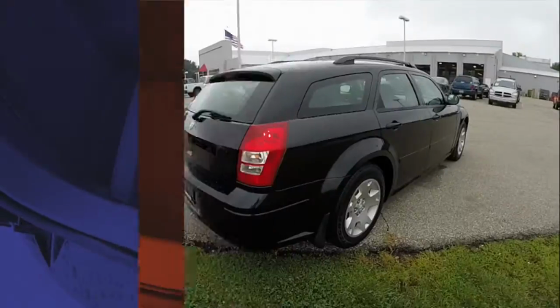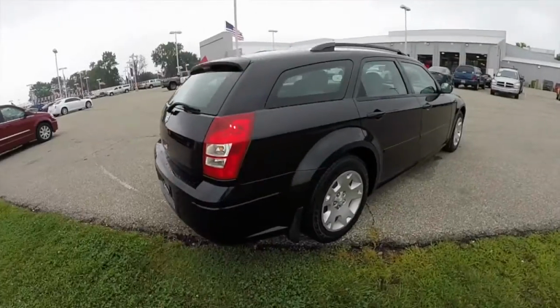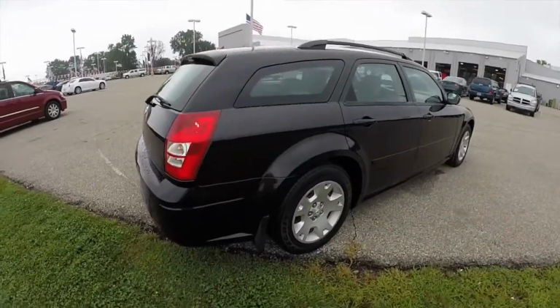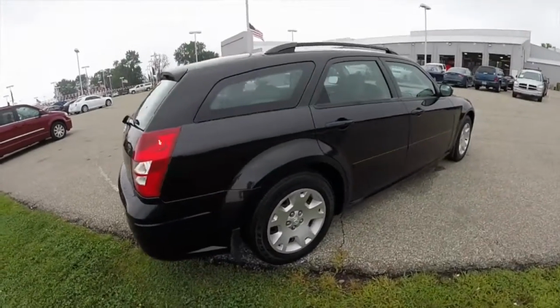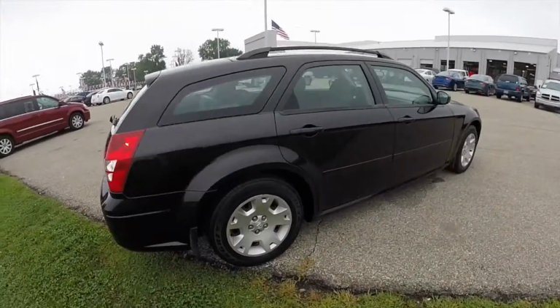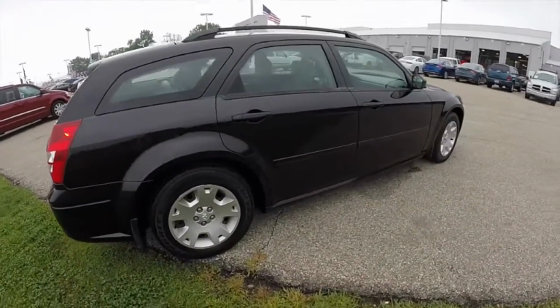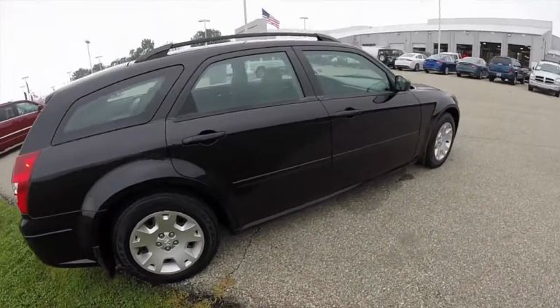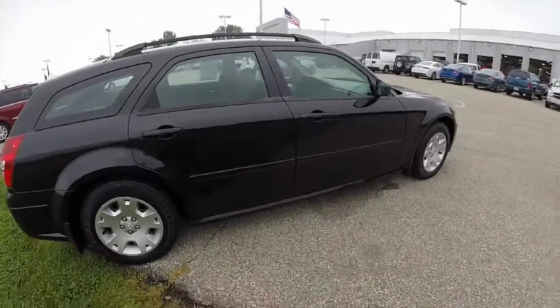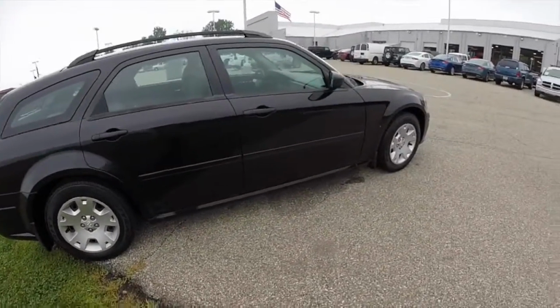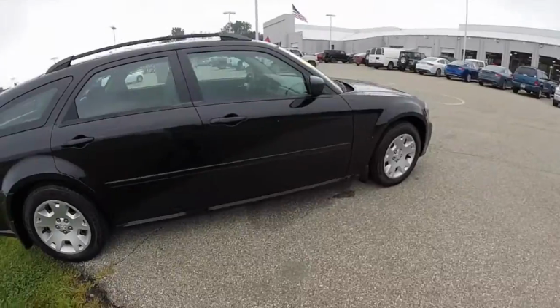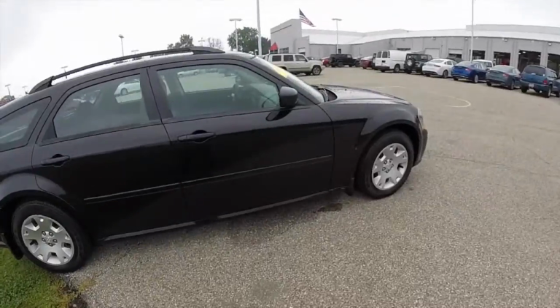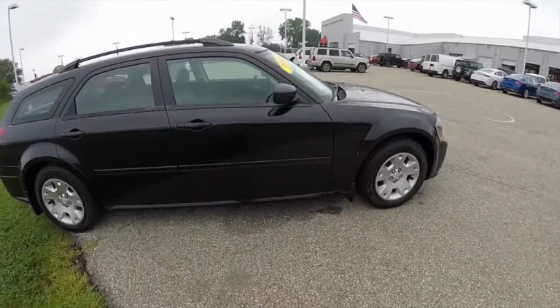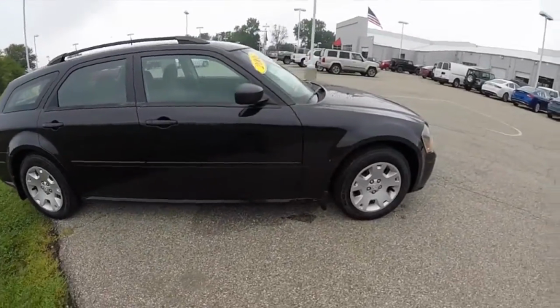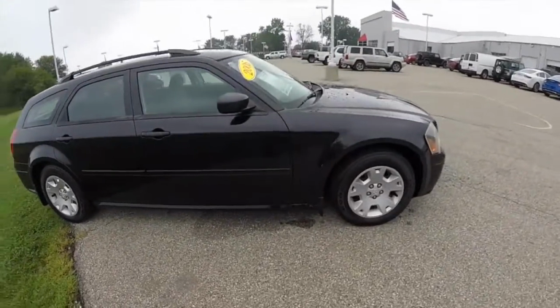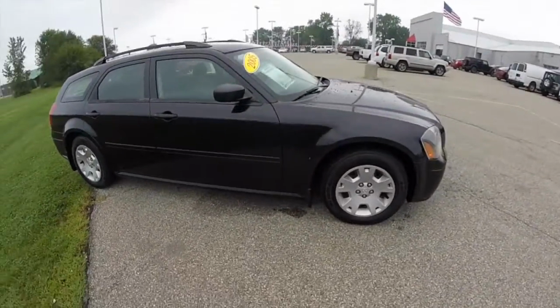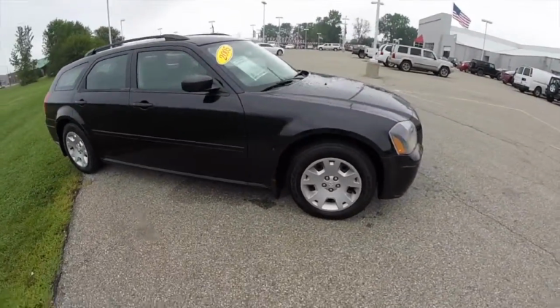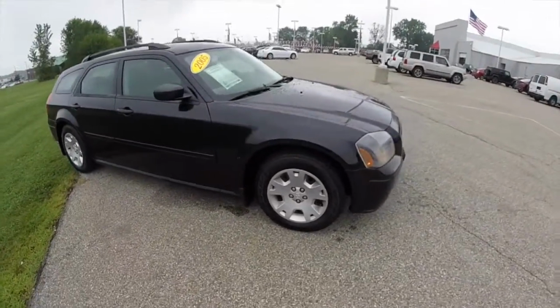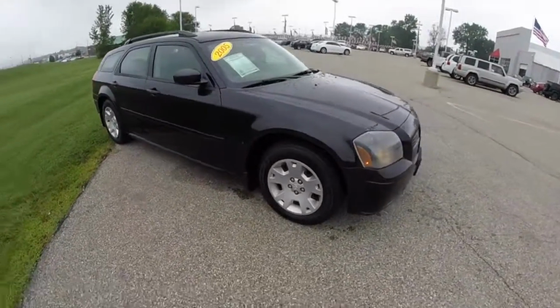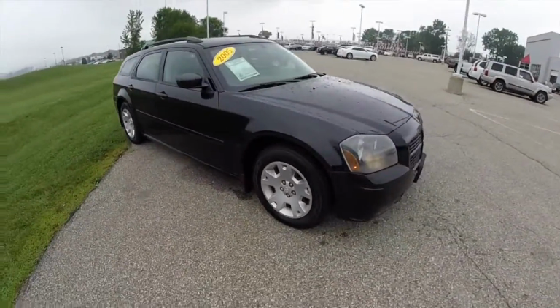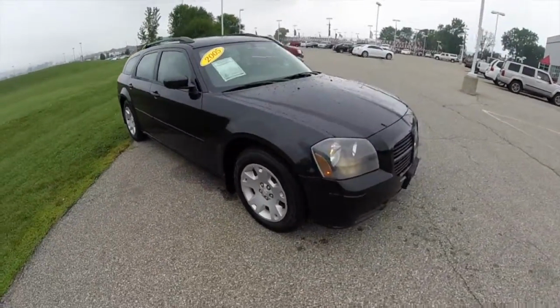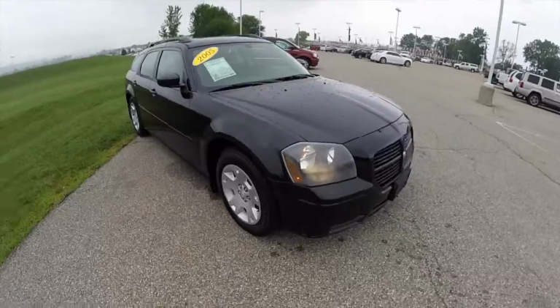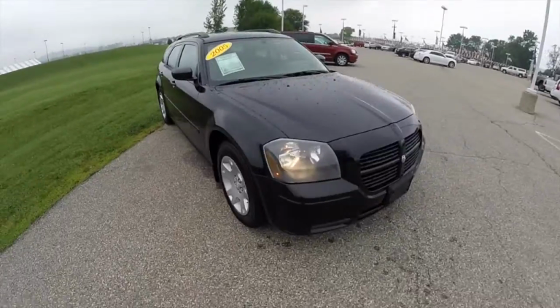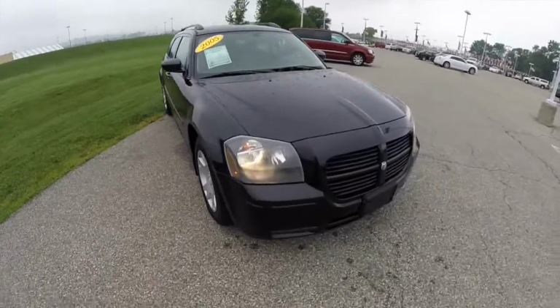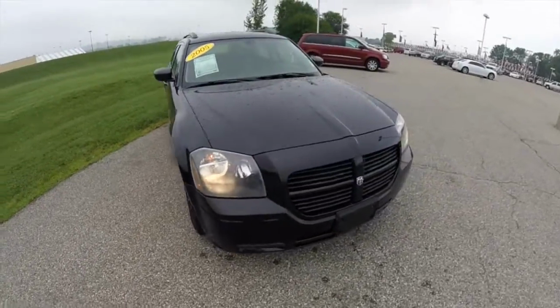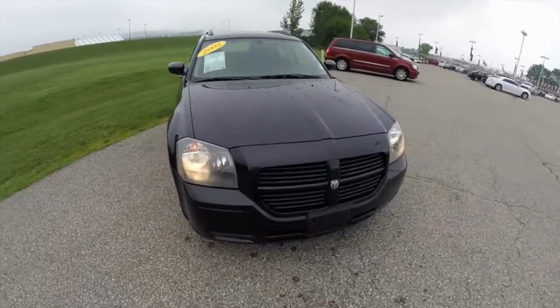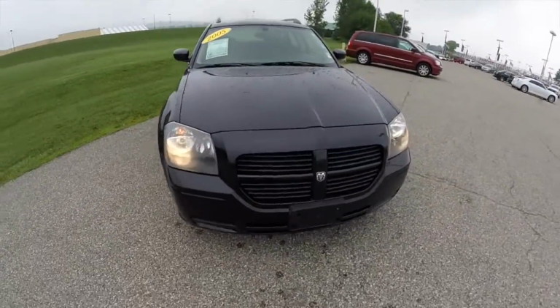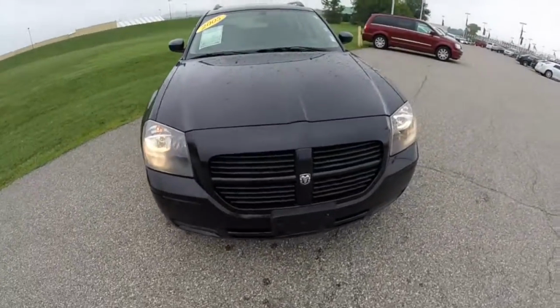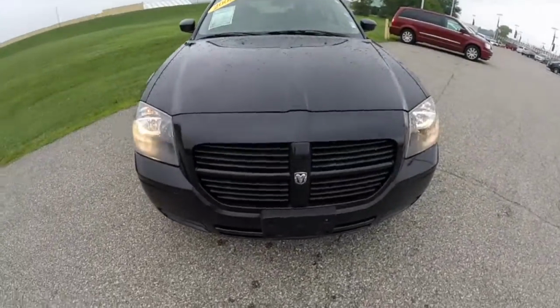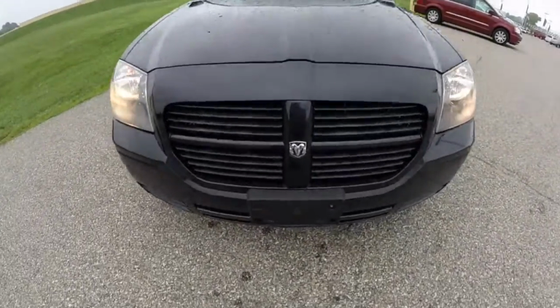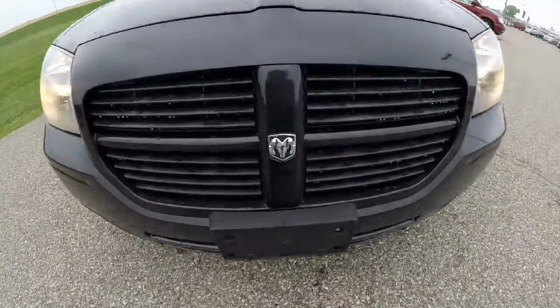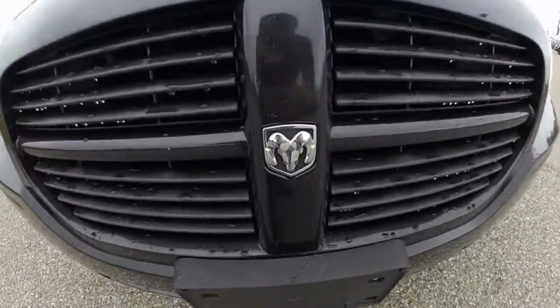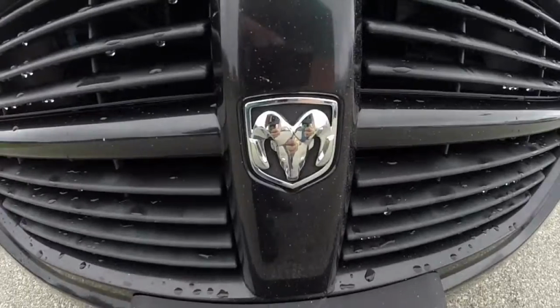This does conclude our quick walk around look at this 2005 Dodge Magnum. If you have any questions or would like to see this vehicle, please contact our showroom. One of our friendly sales staff would be more than happy to answer any questions you may have. And as always, thanks for watching.